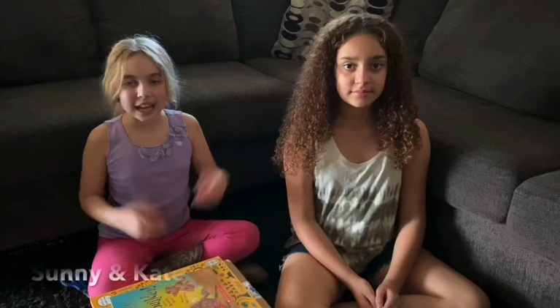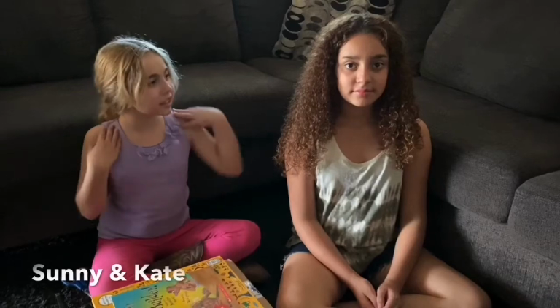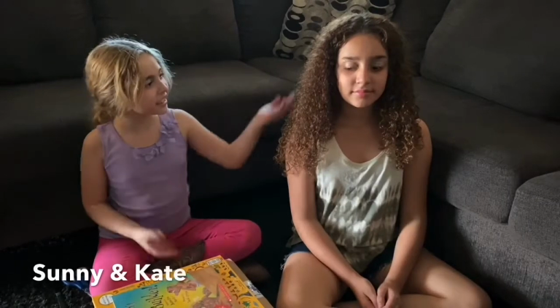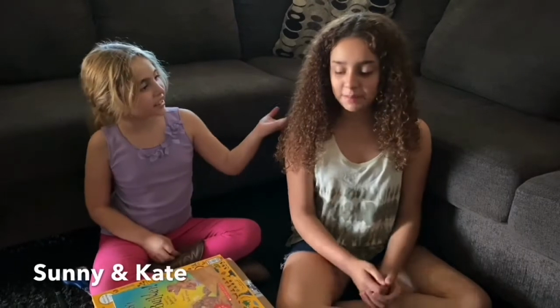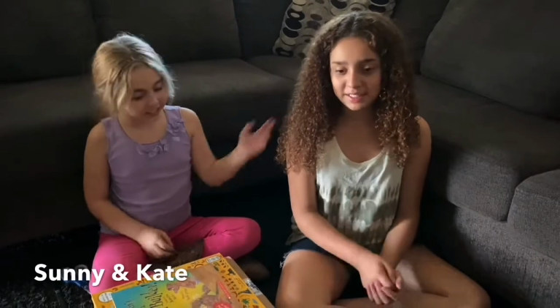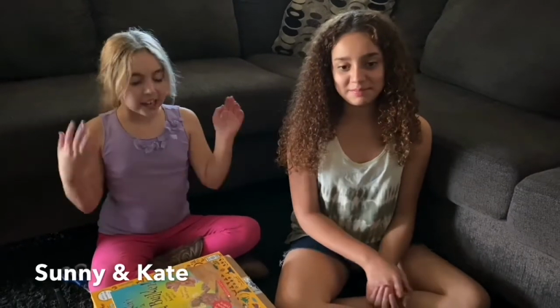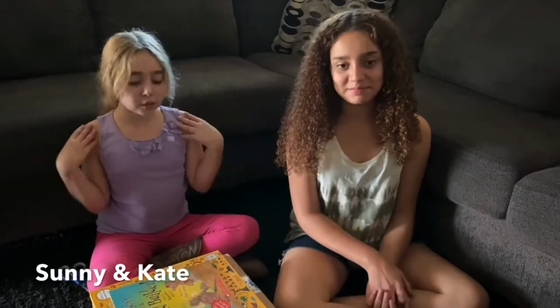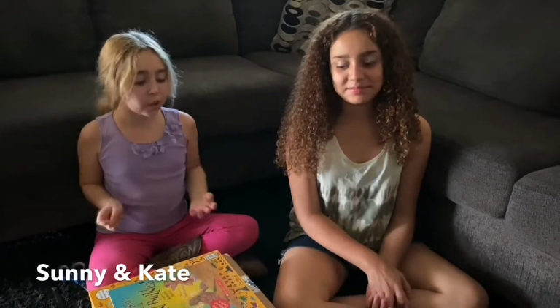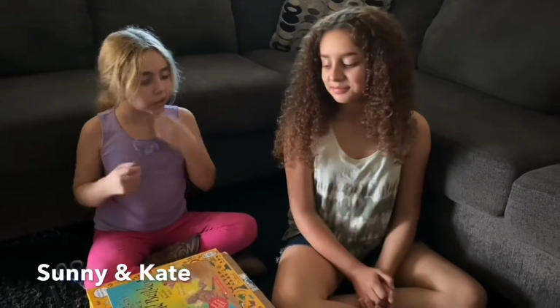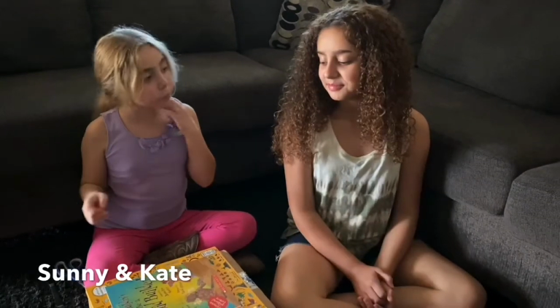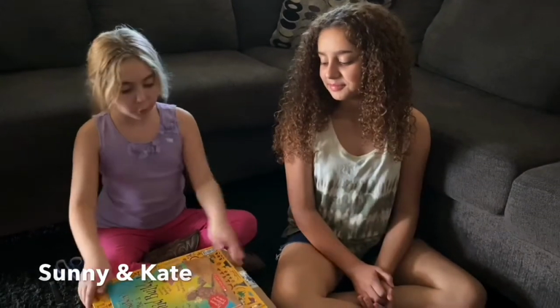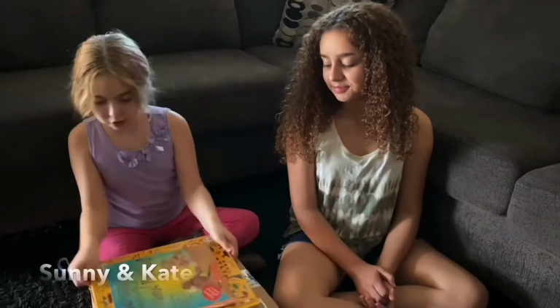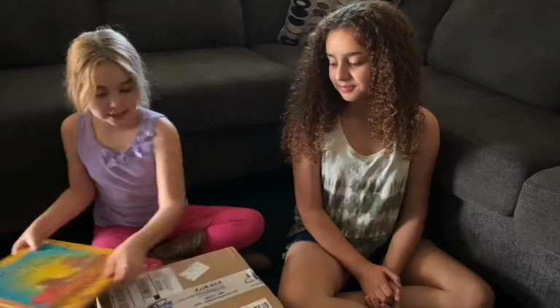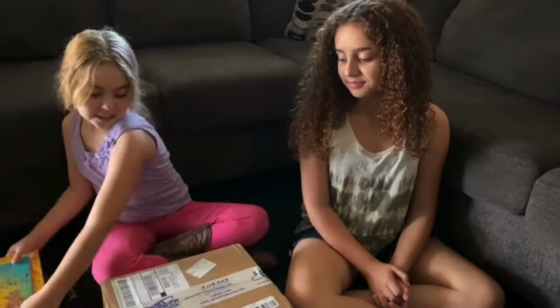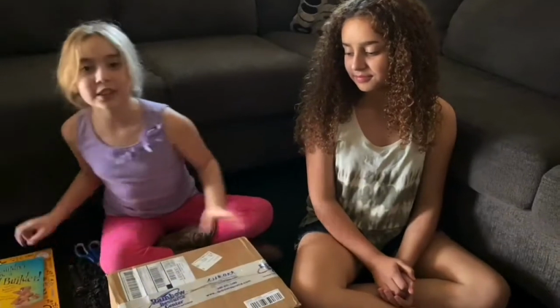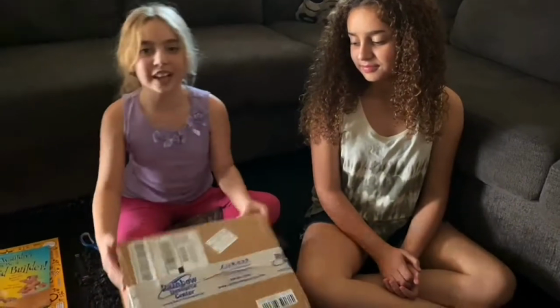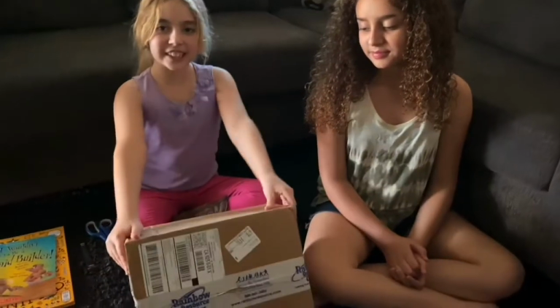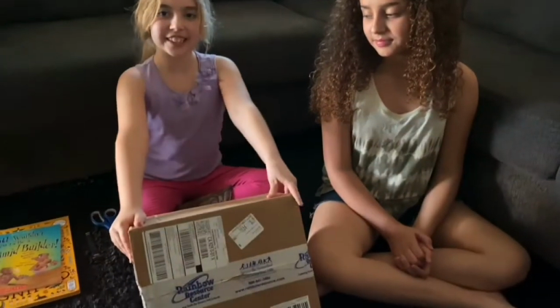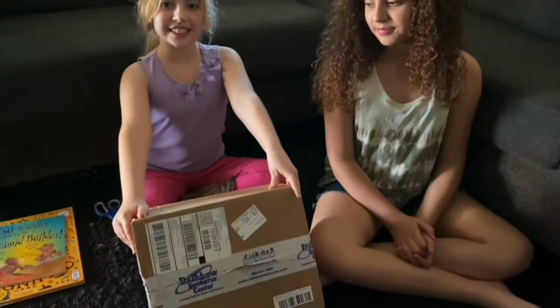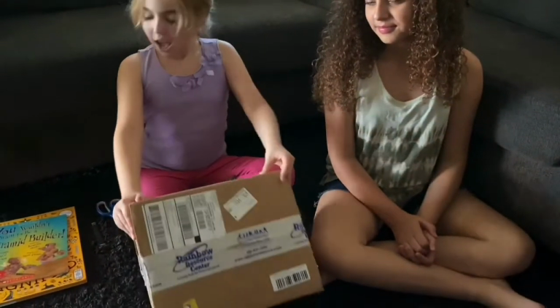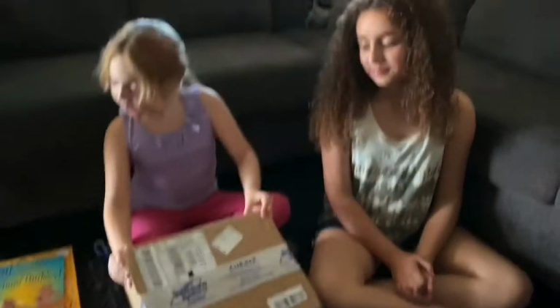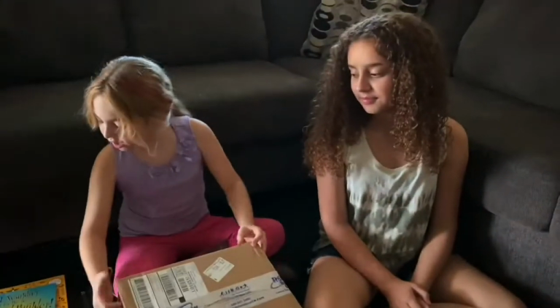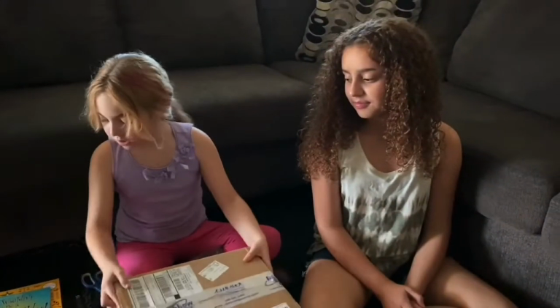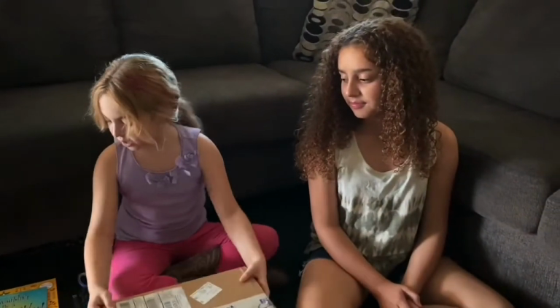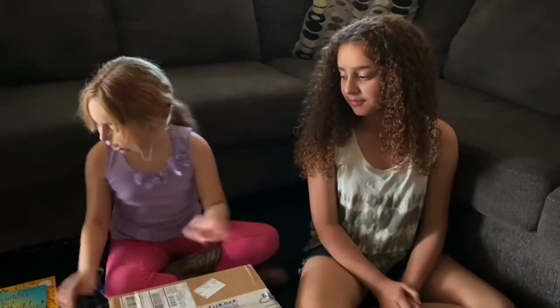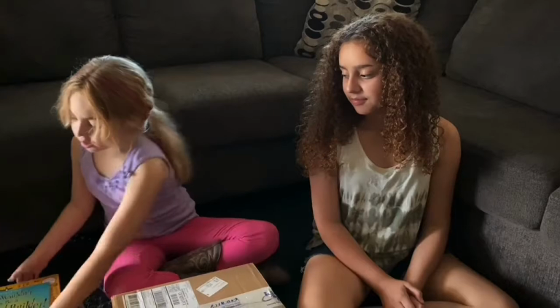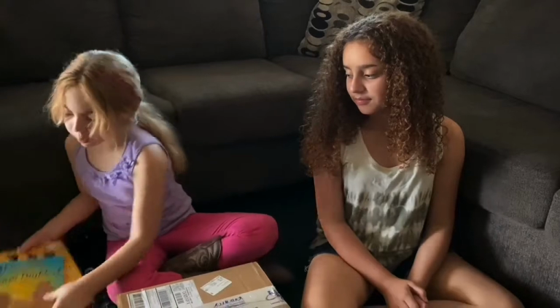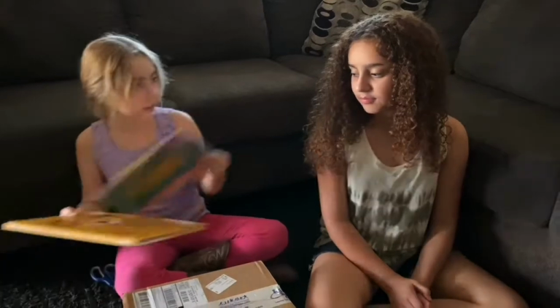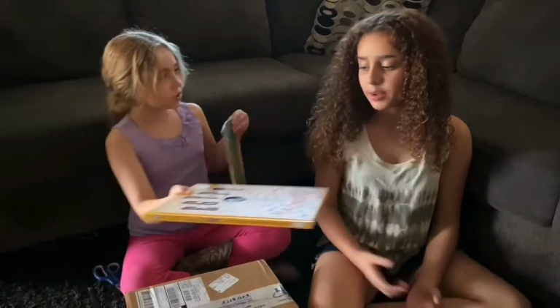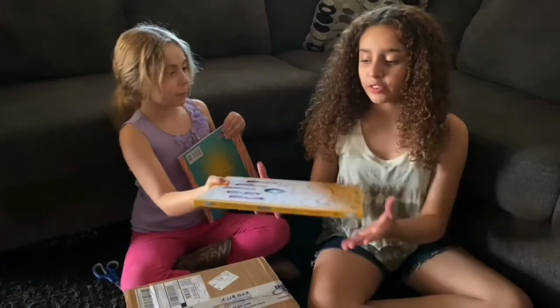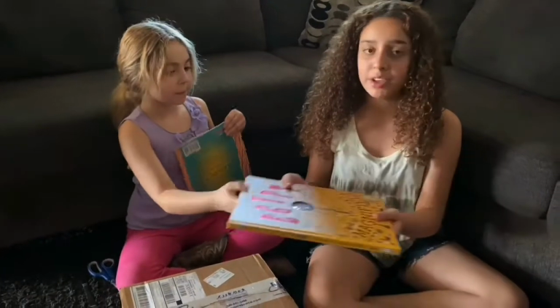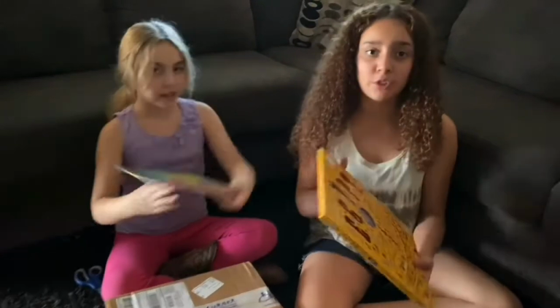I'm Sunny. I'm Kaitlyn. And we ordered a Rainbow Reese's package, and now it's finally here. And these awesome books came in a different package, but they're for the same Egypt unit.